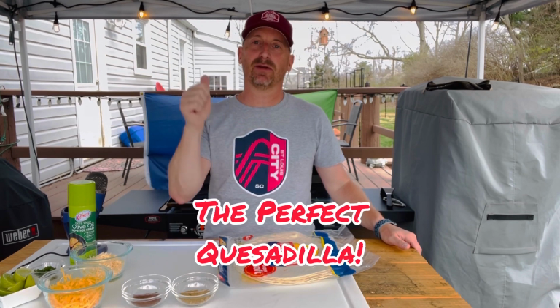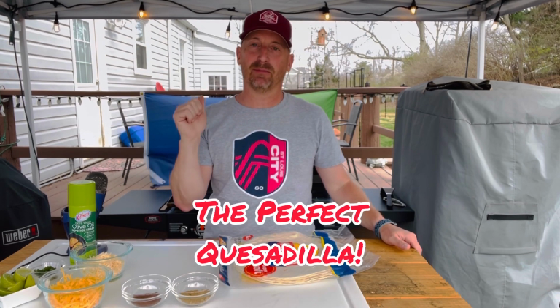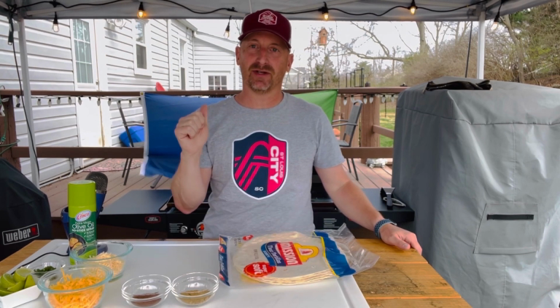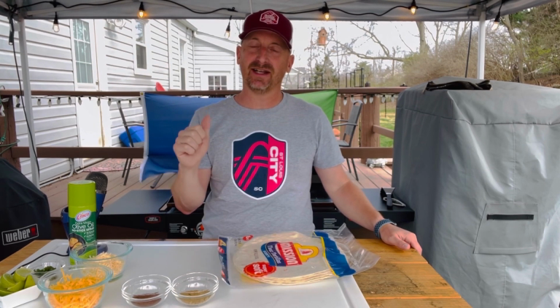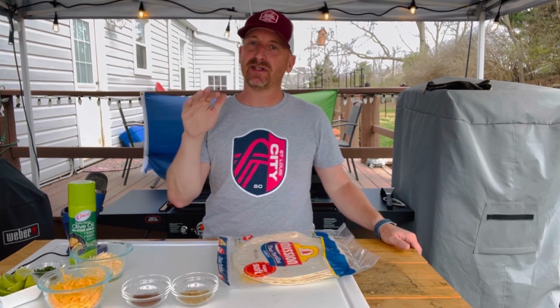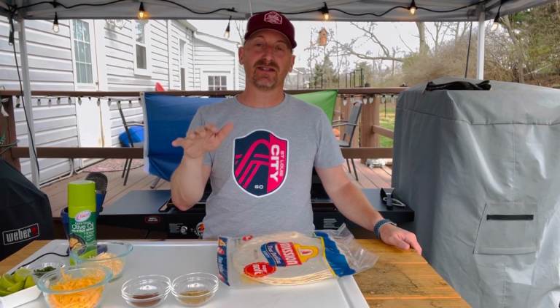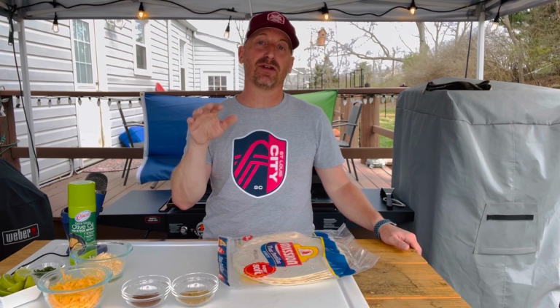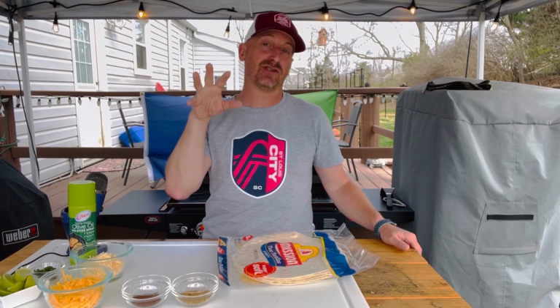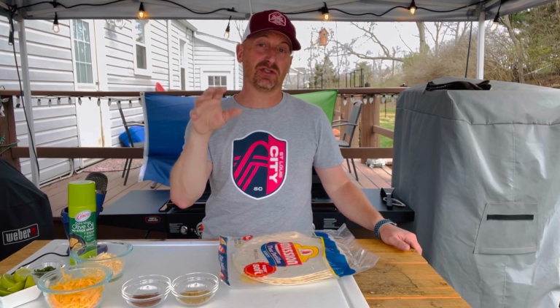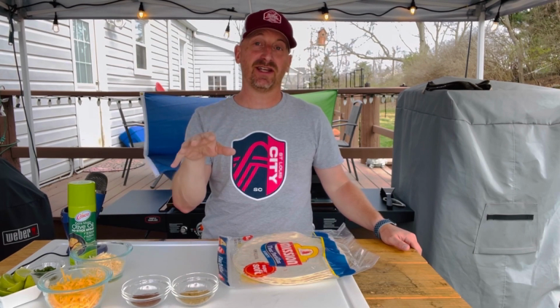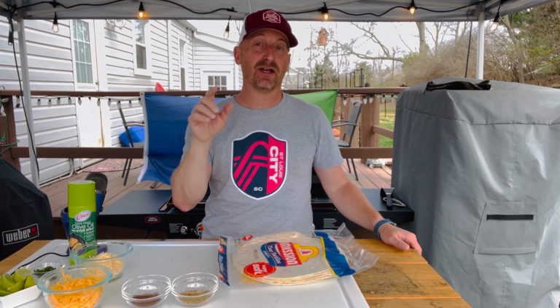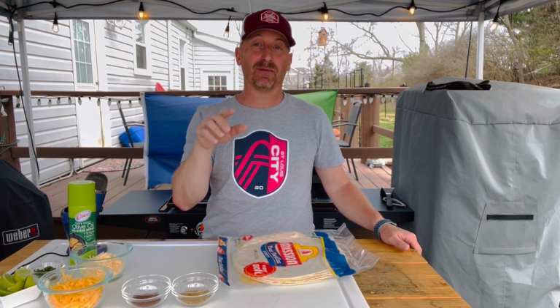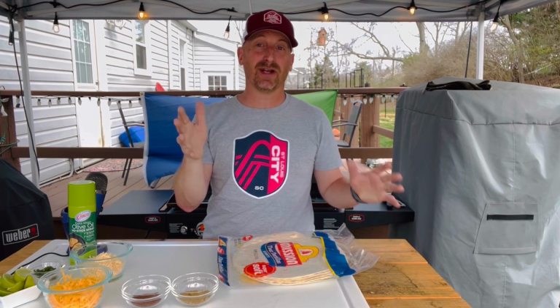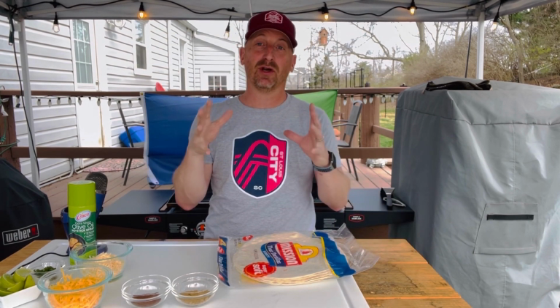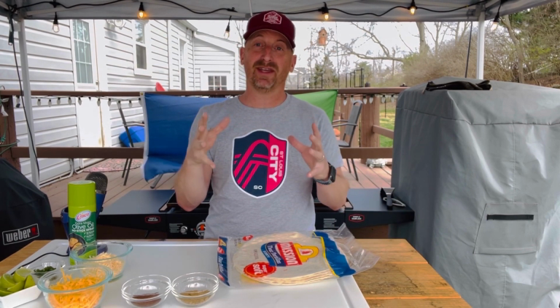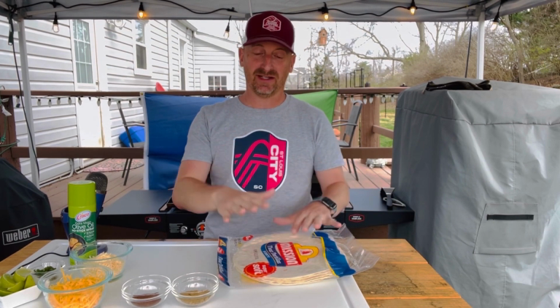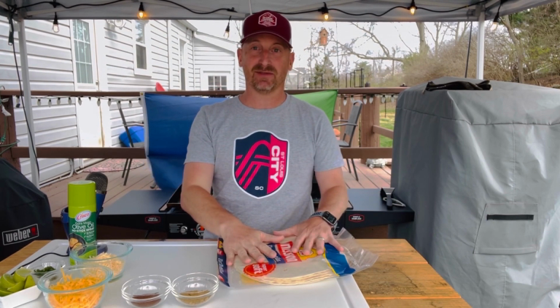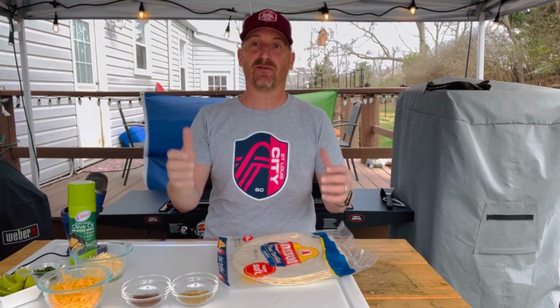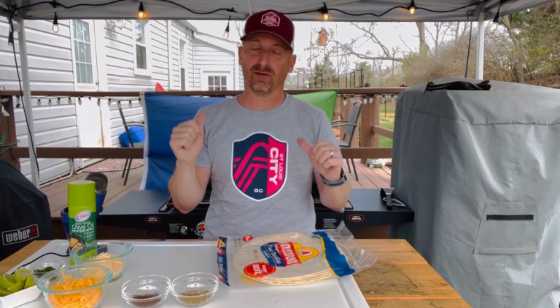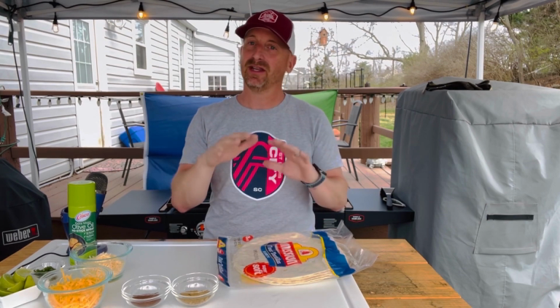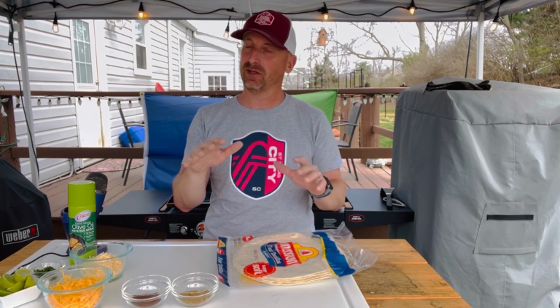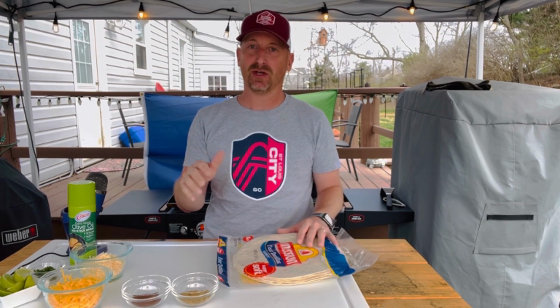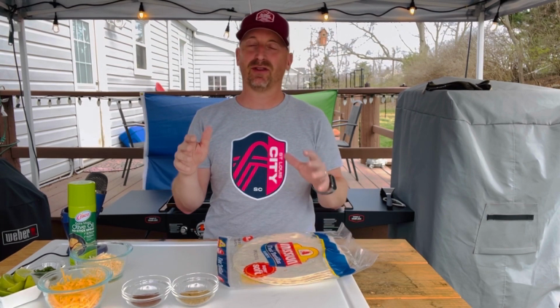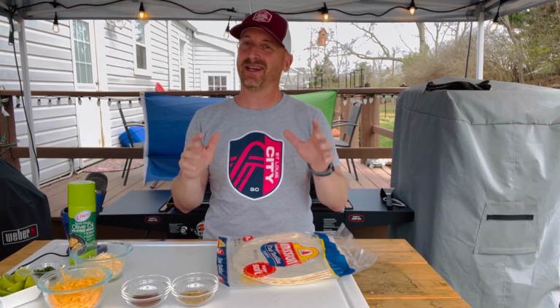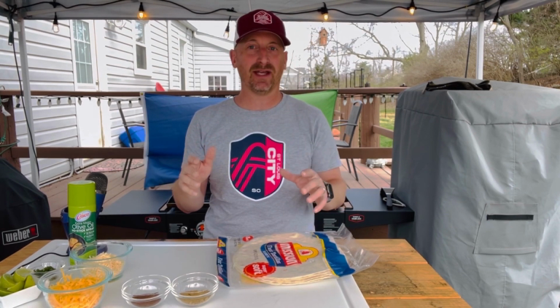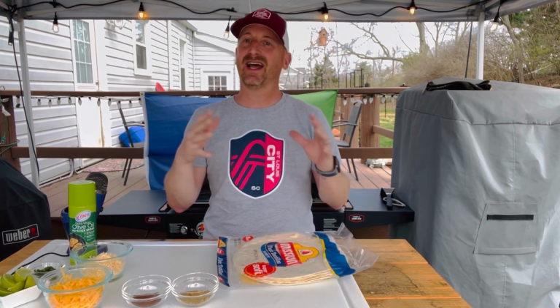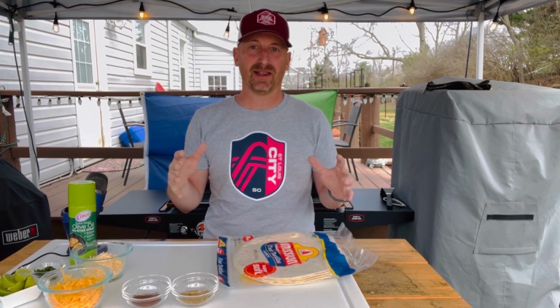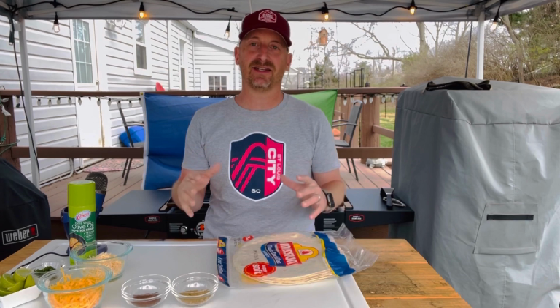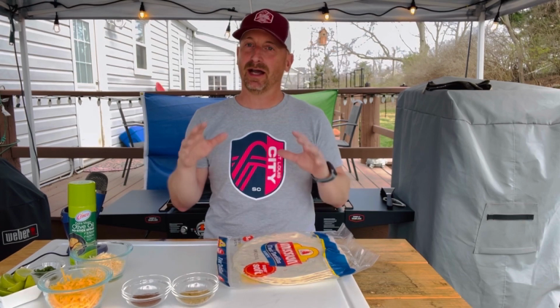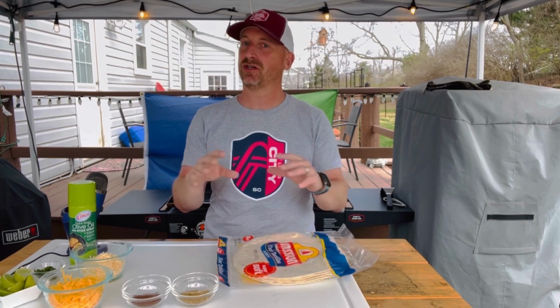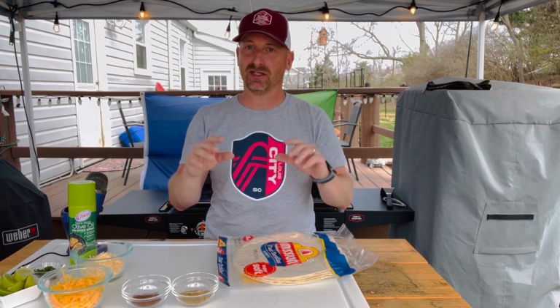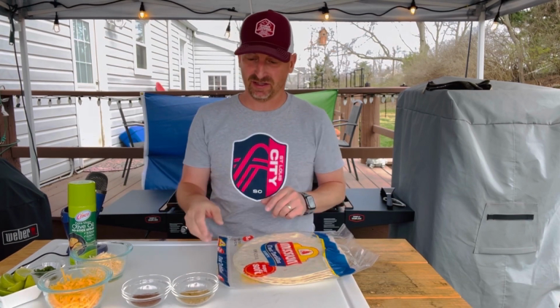We're going to make them on the Blackstone outside. For these quesadillas, I'm just going to make a traditional cheese quesadilla, but I'm going to show you what I do with the actual quesadillas themselves before I throw them in to make them really special. You can throw in any type of meat however you want to make that quesadilla — I'm just going to show you the cheese version and get started.